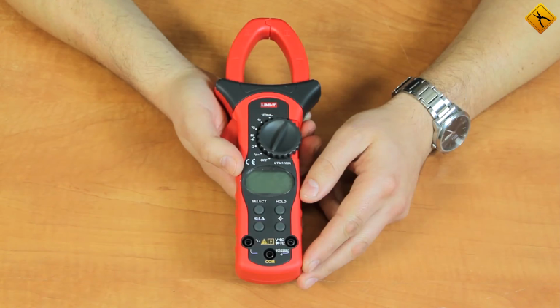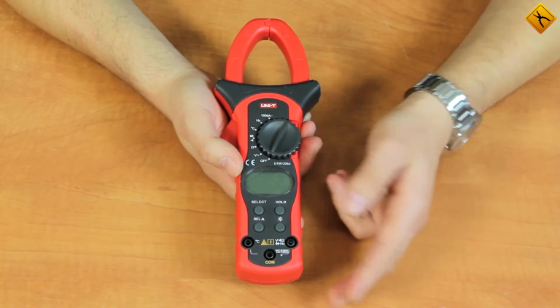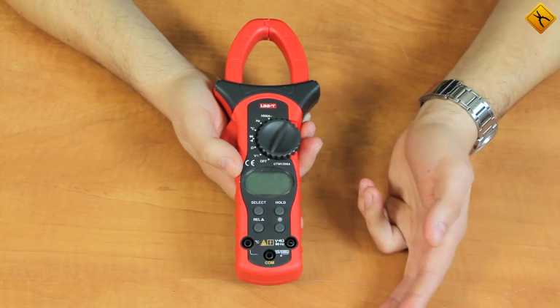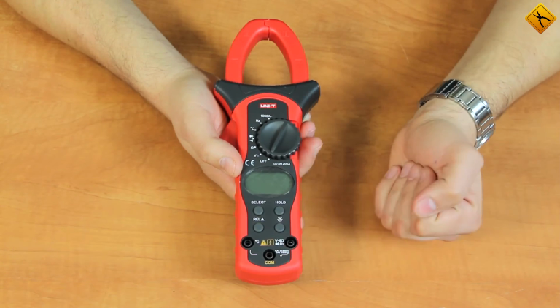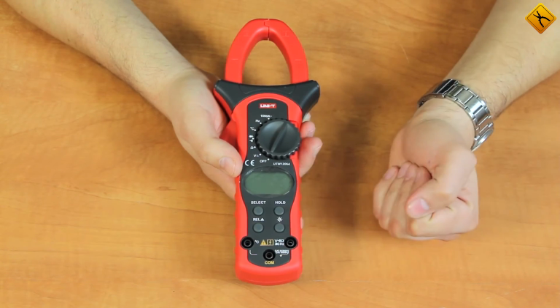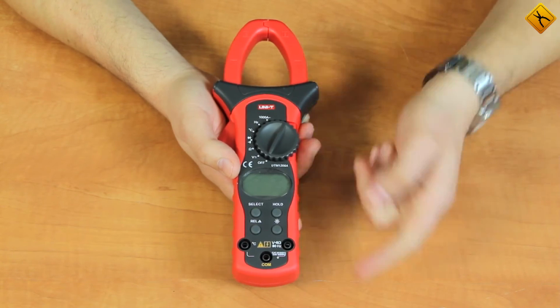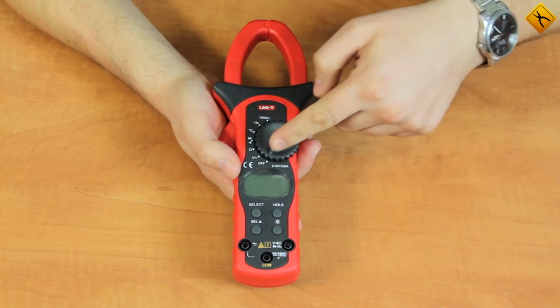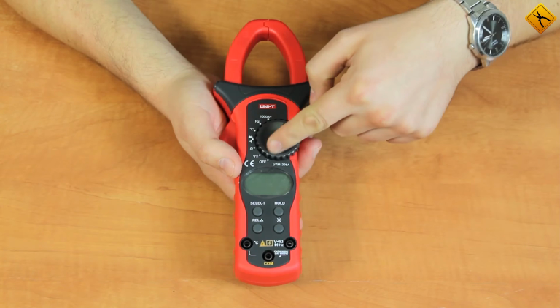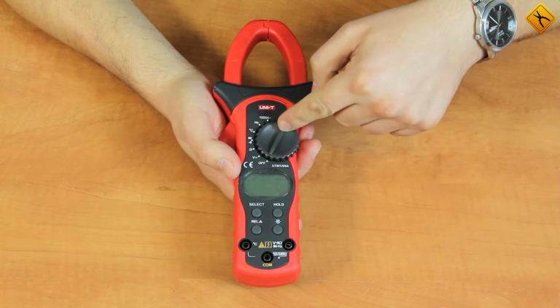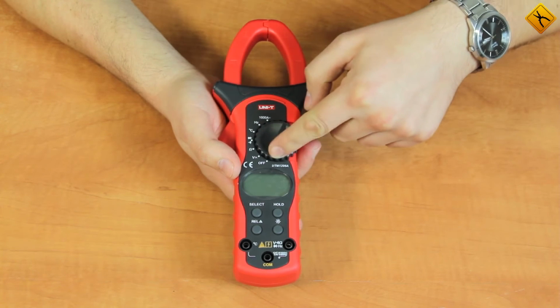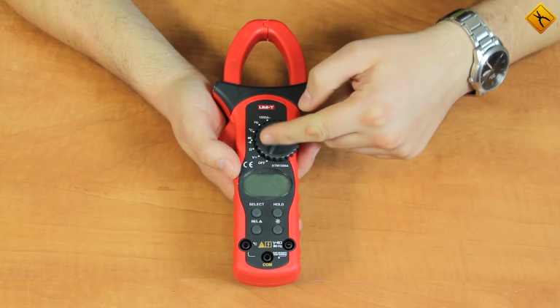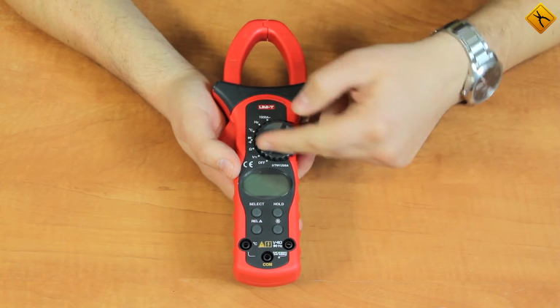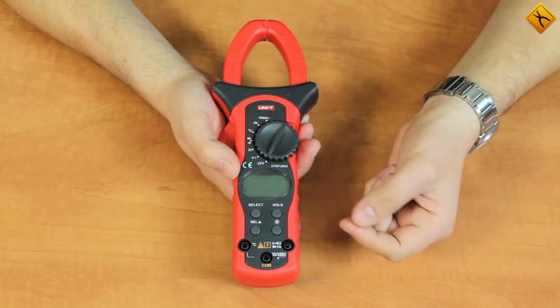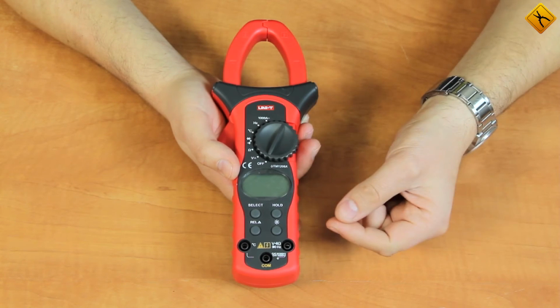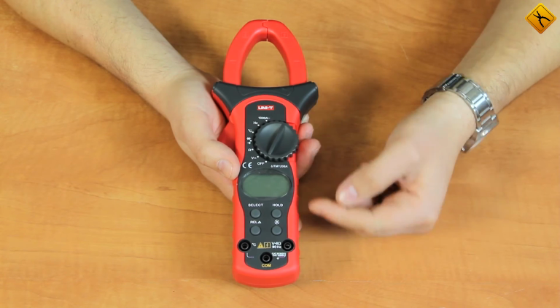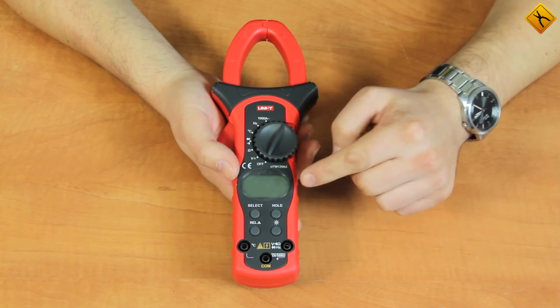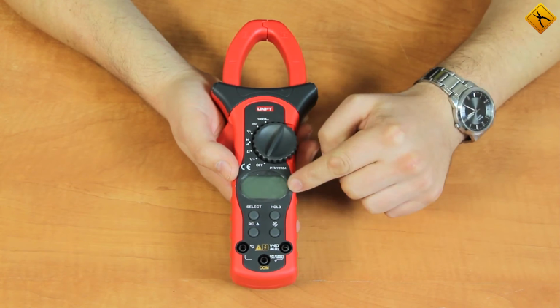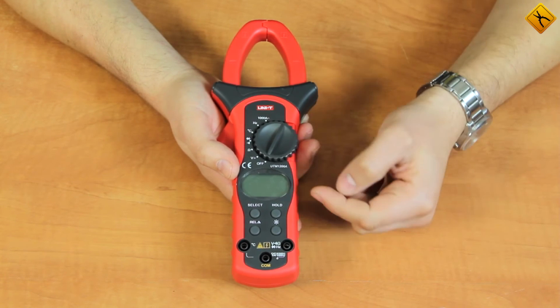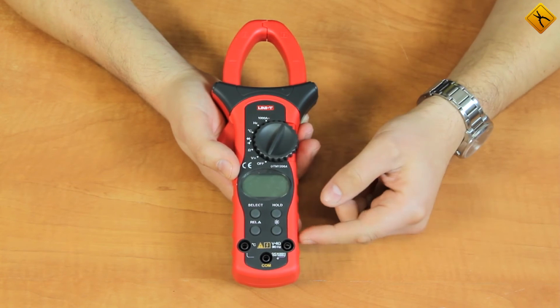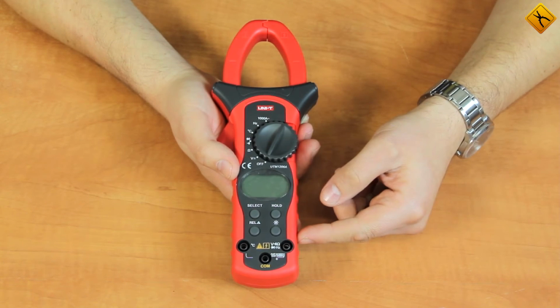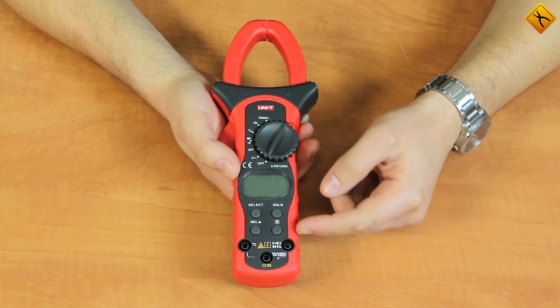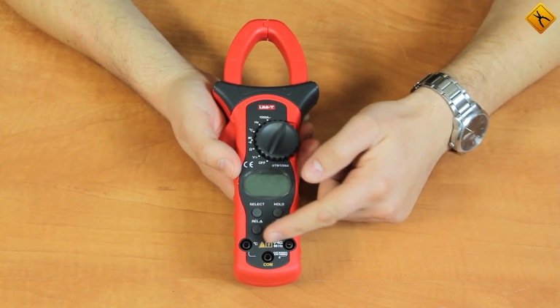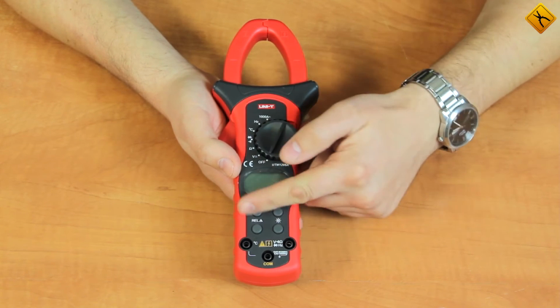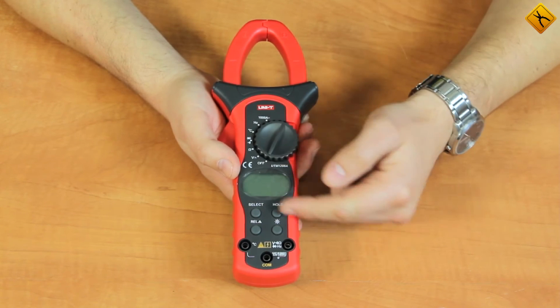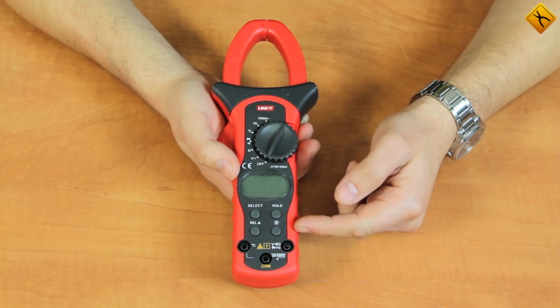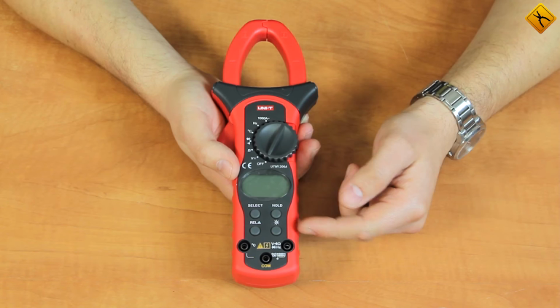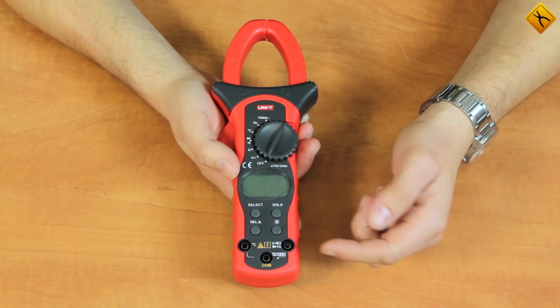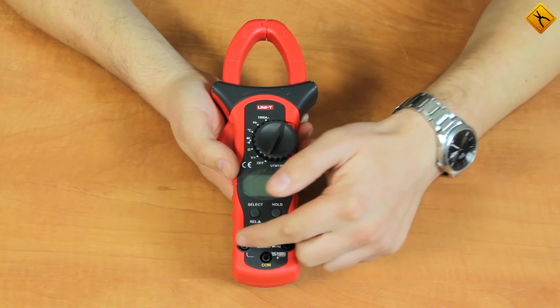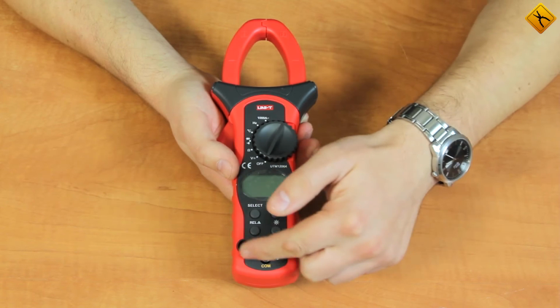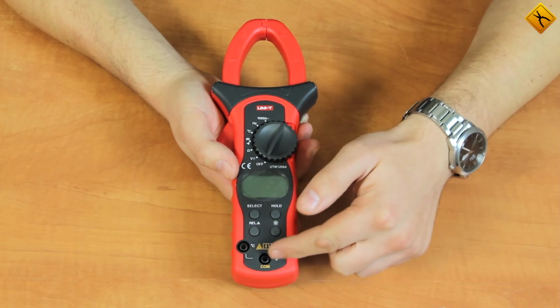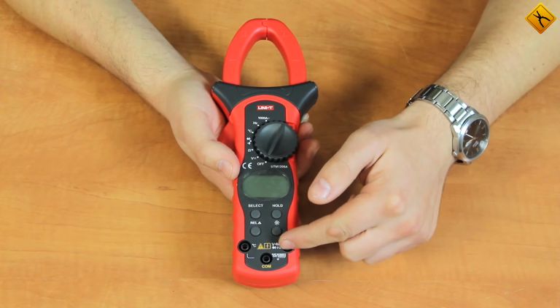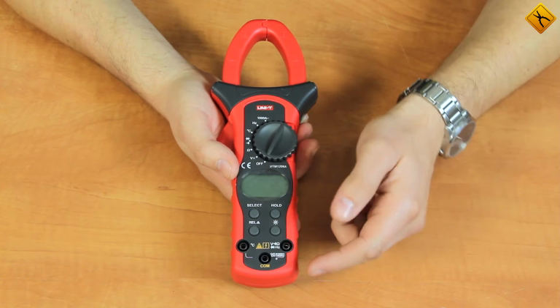Here we have a rotary switch to switch between measurement modes, a display, buttons for additional functionality, and inputs for the test lead.